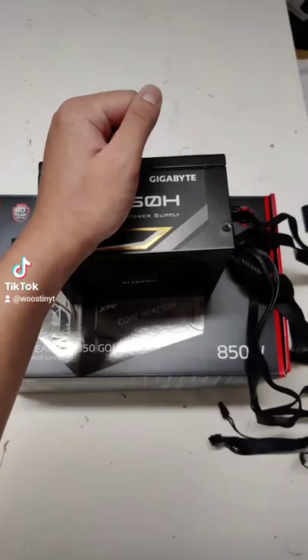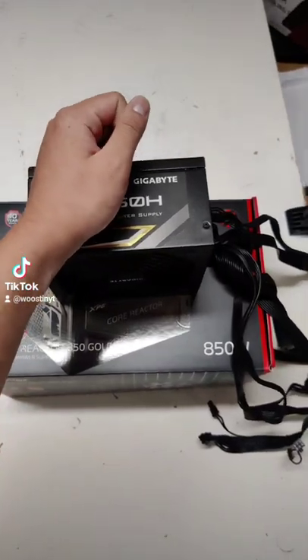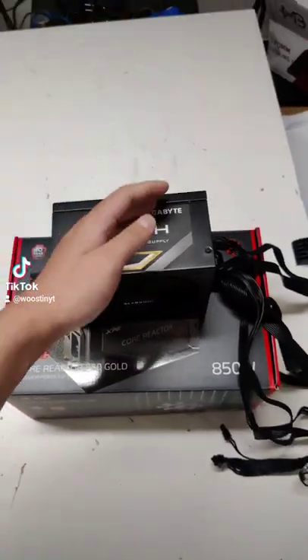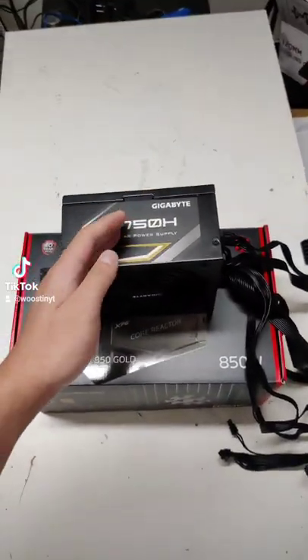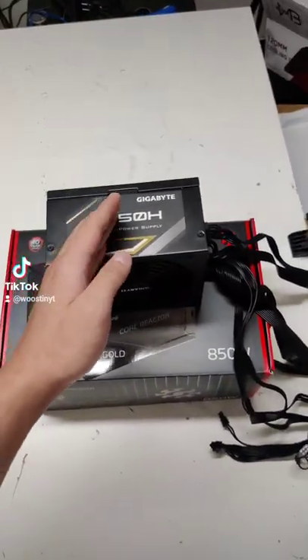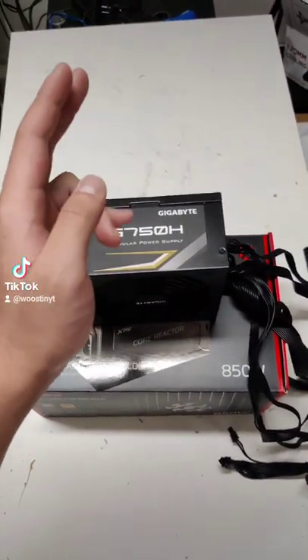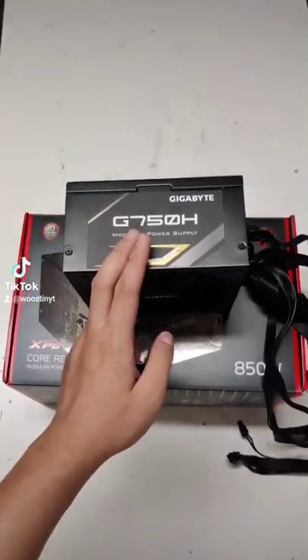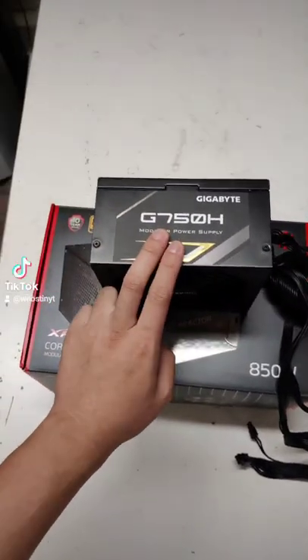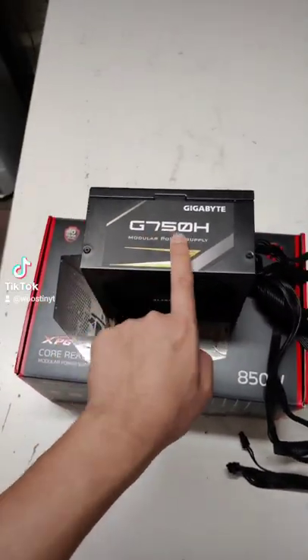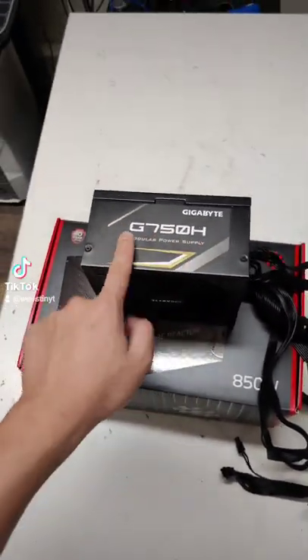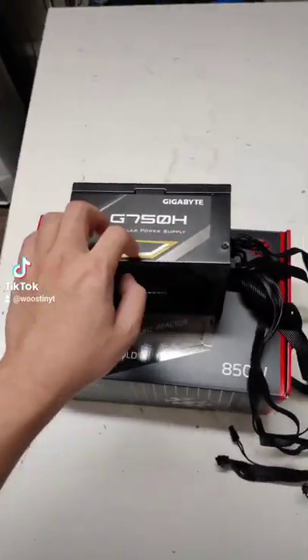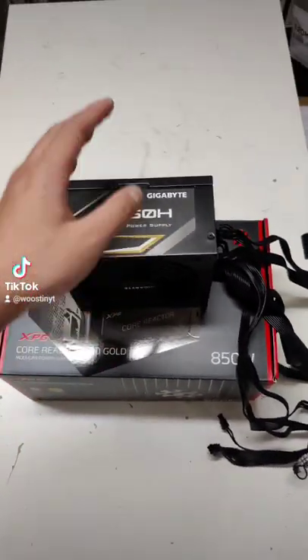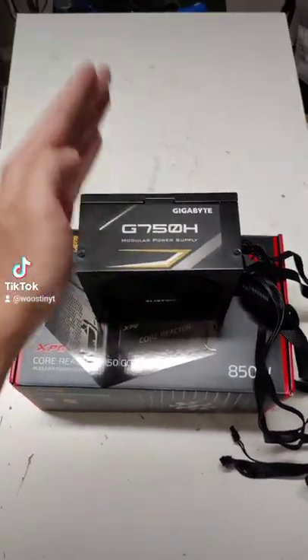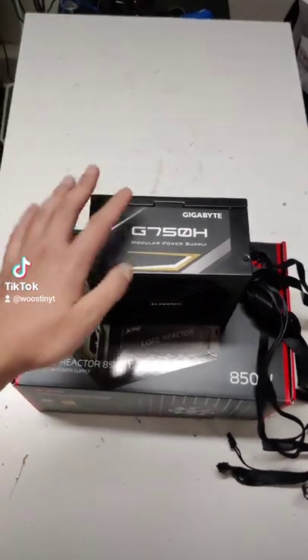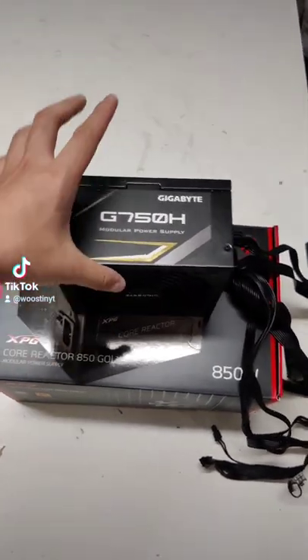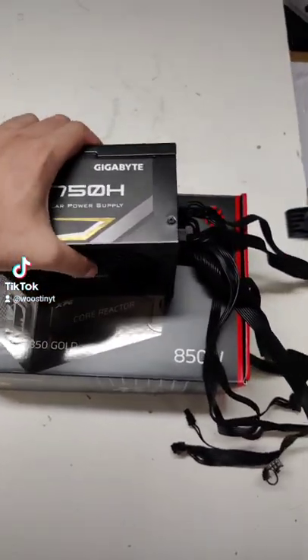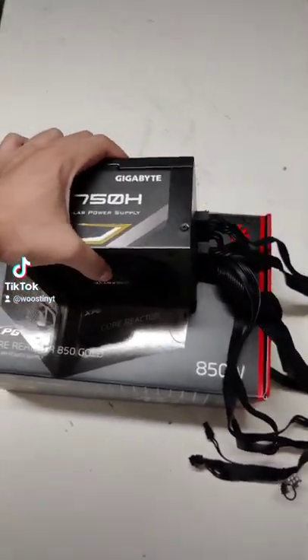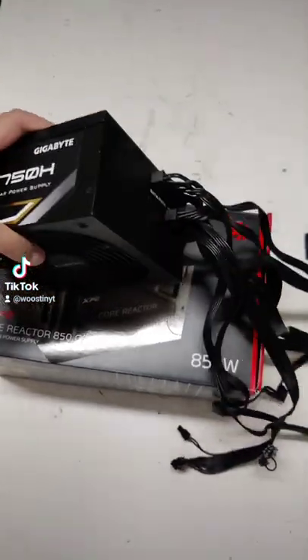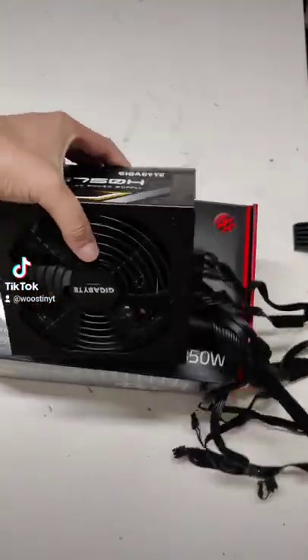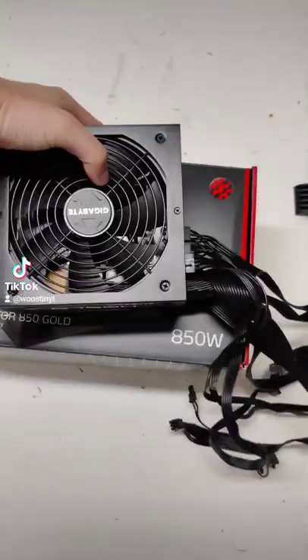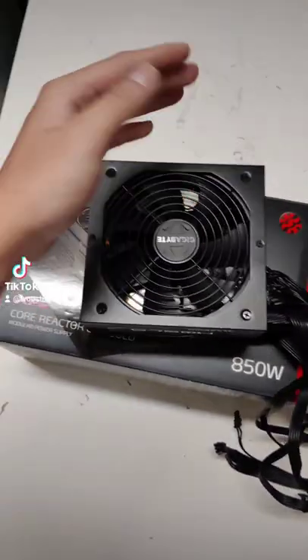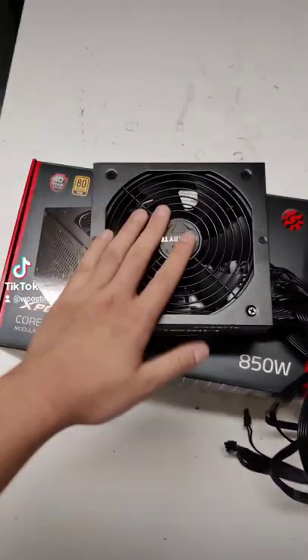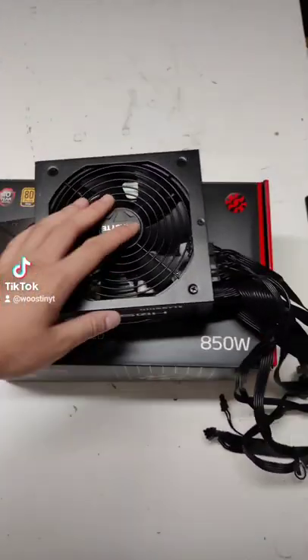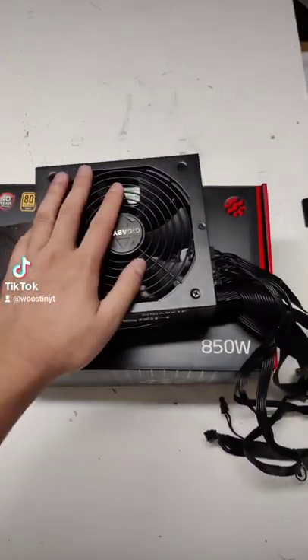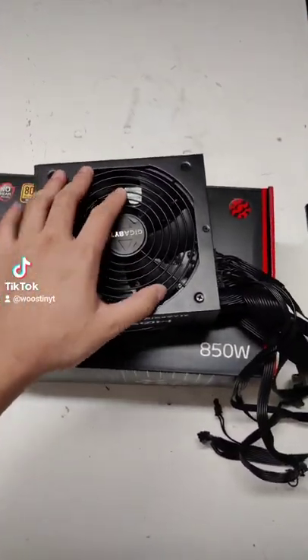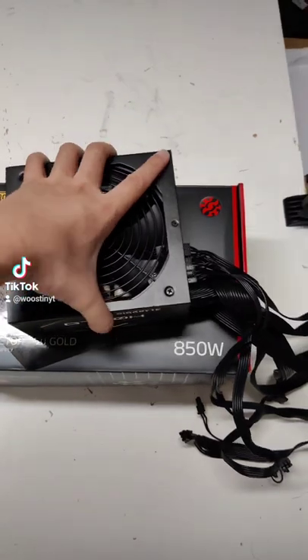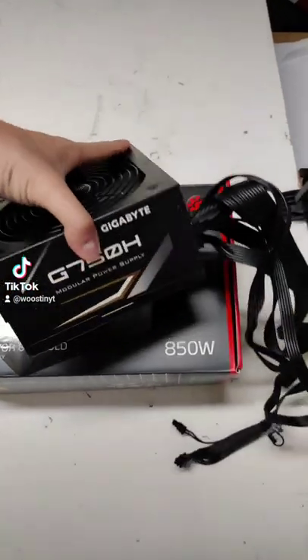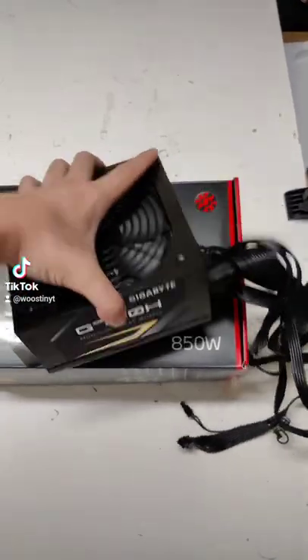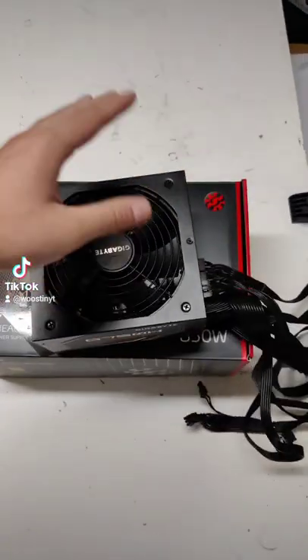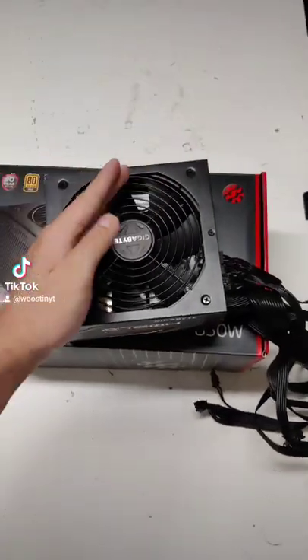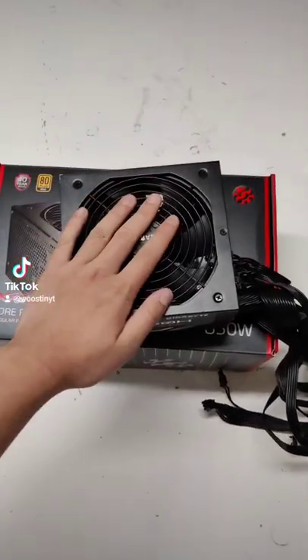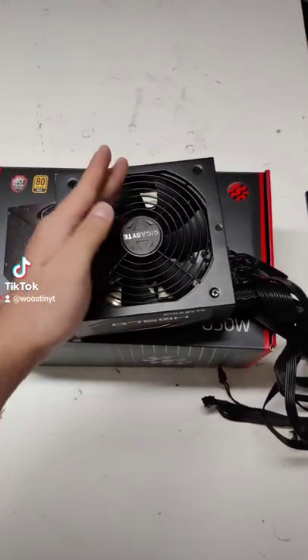Okay guys, so I finally decided to upgrade my GIGABYTE G750H power supply, which I got three years ago for just a hundred dollars when it was on sale.